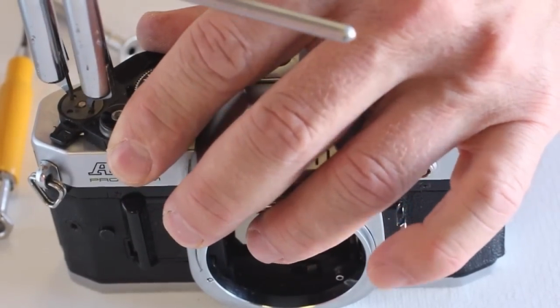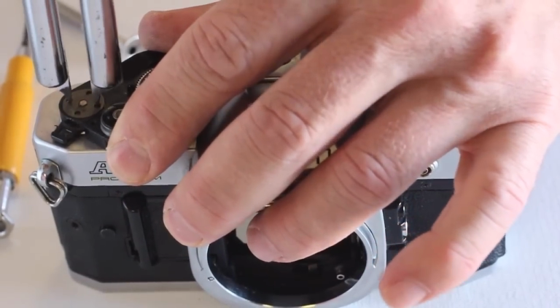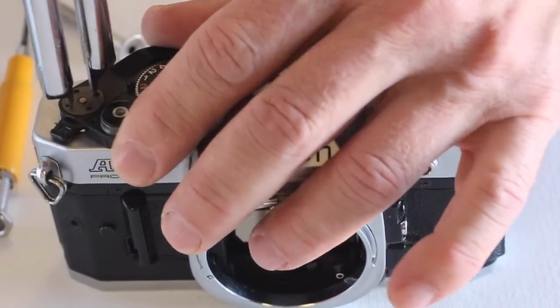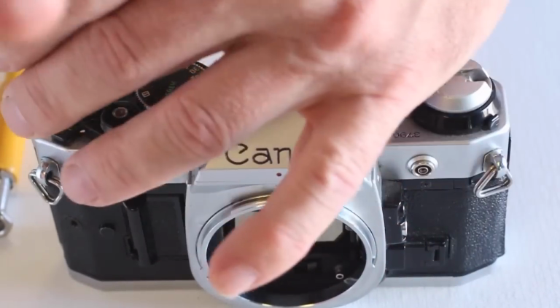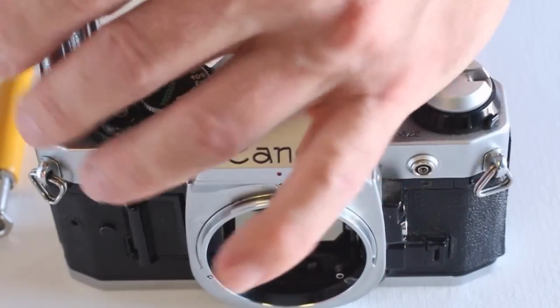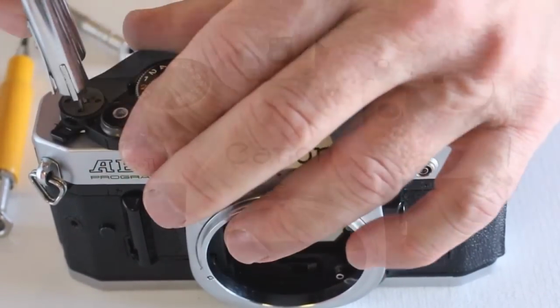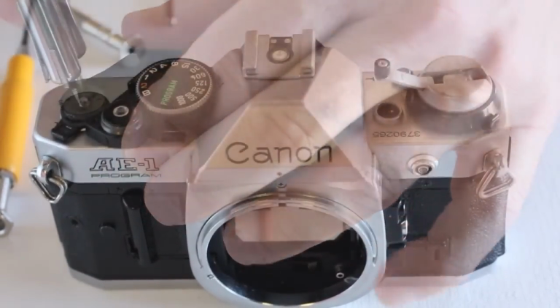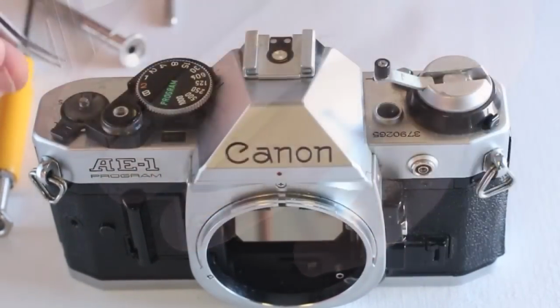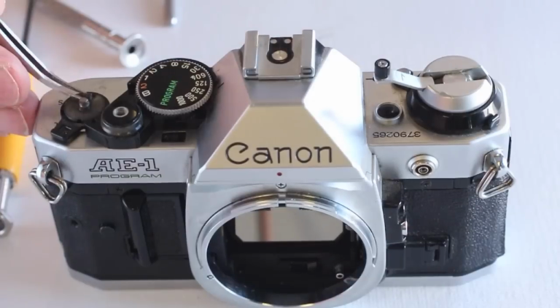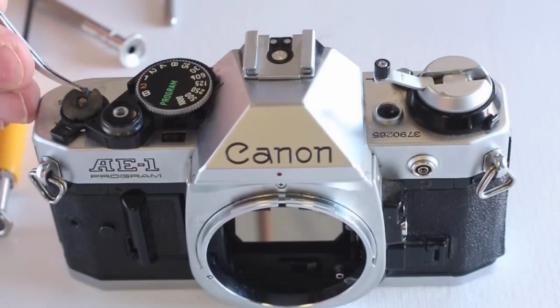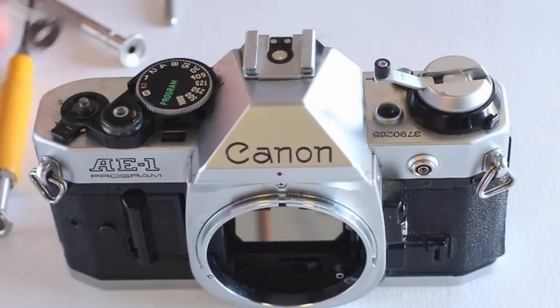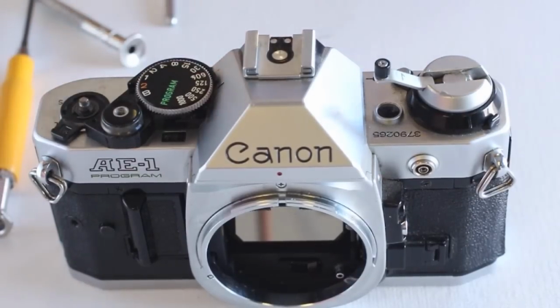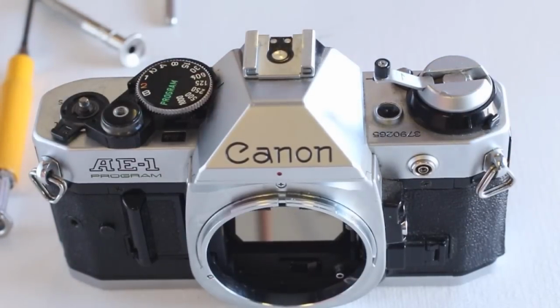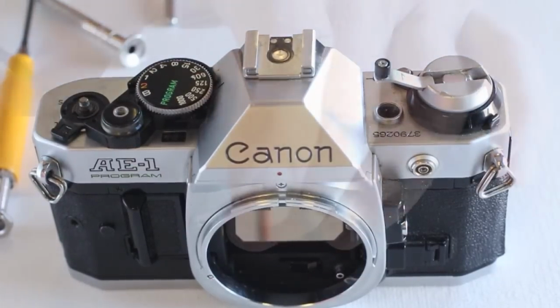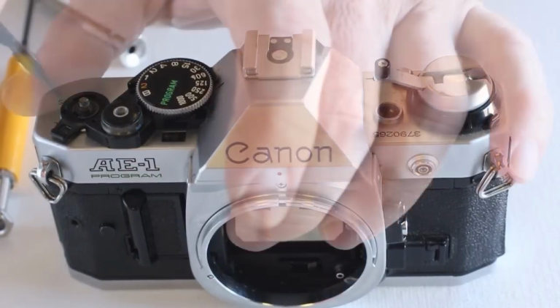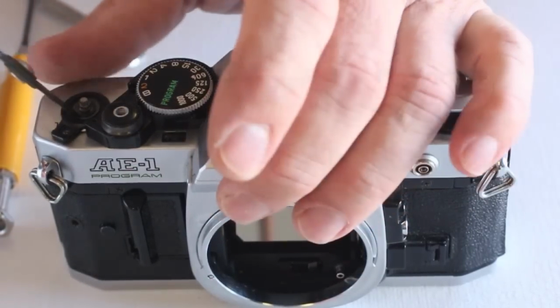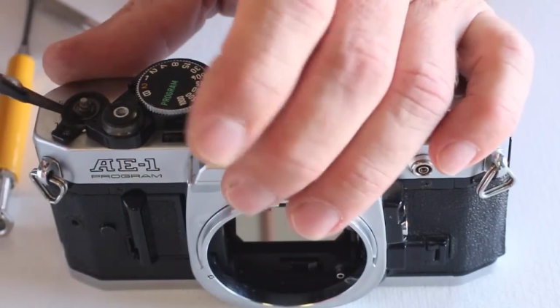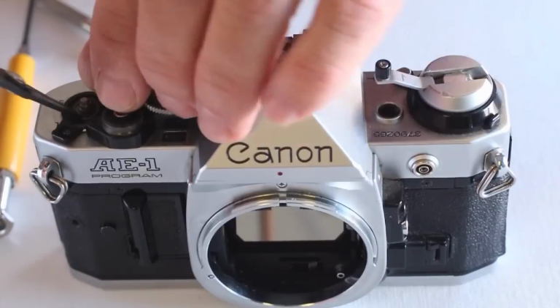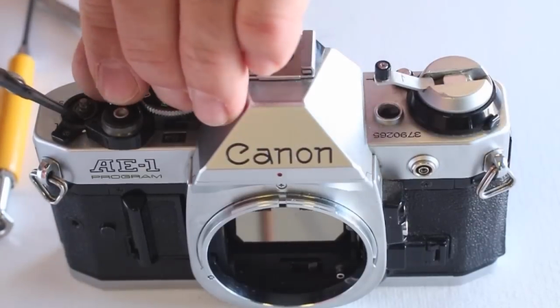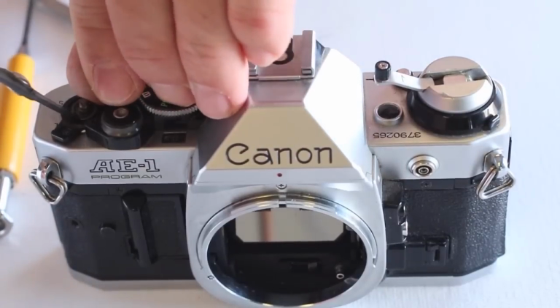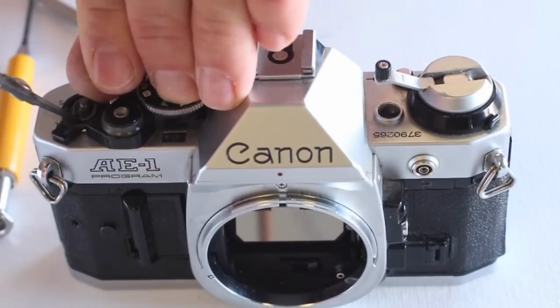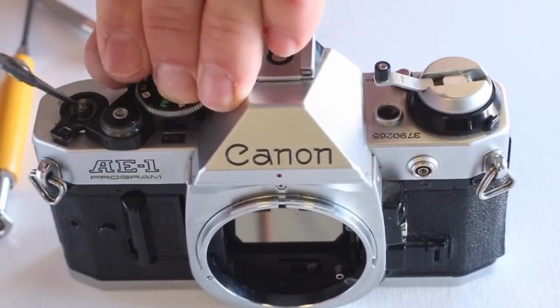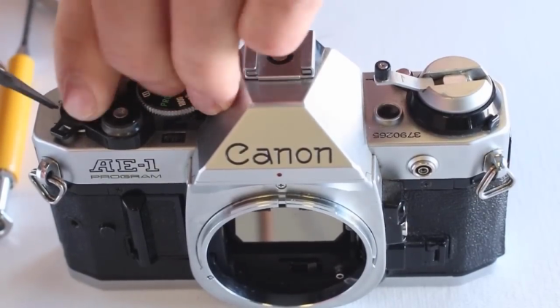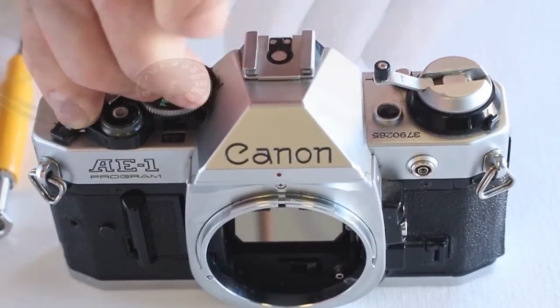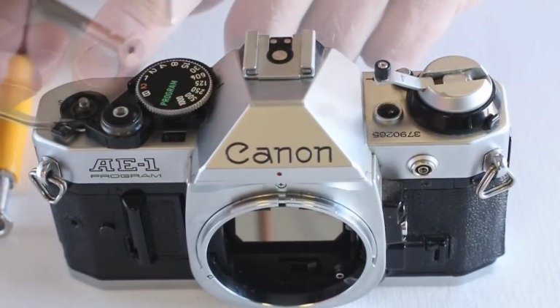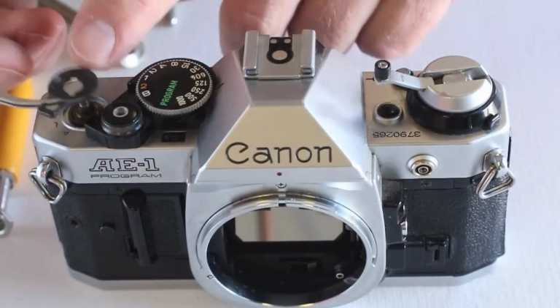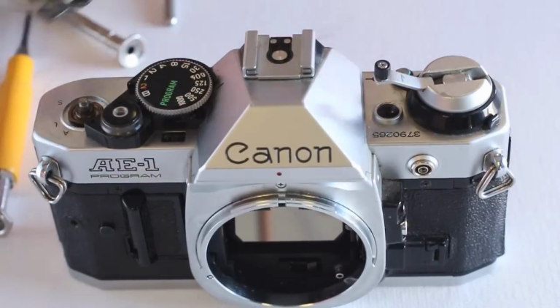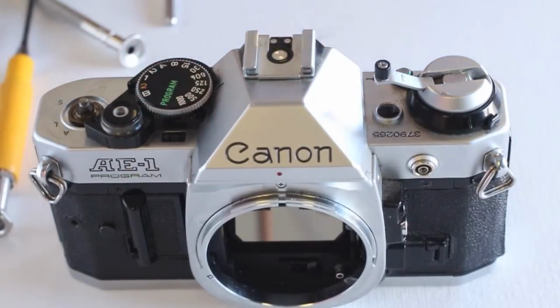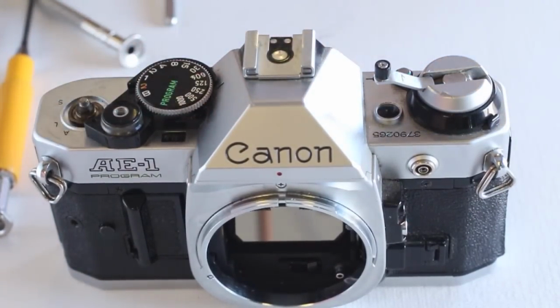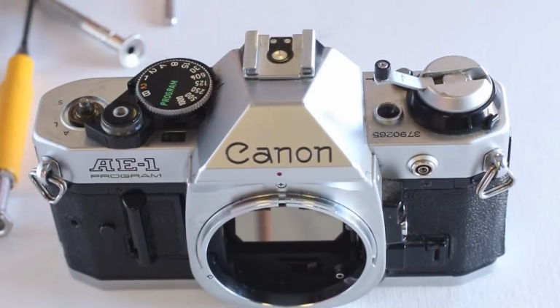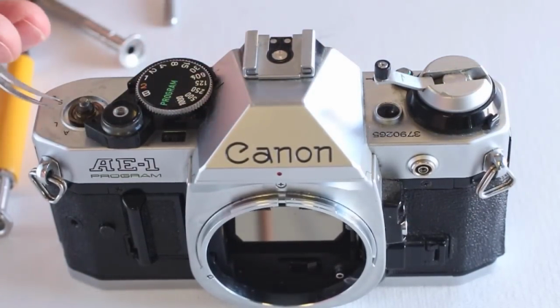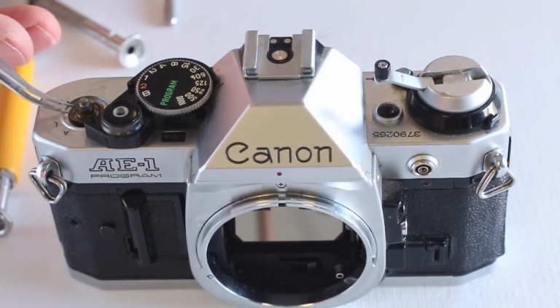With the Advance Lever removed, lift the Advance Lever Cam Washer free. Use snap ring pliers to remove the lock lever and the timer lever. A spring washer will also need to be removed.